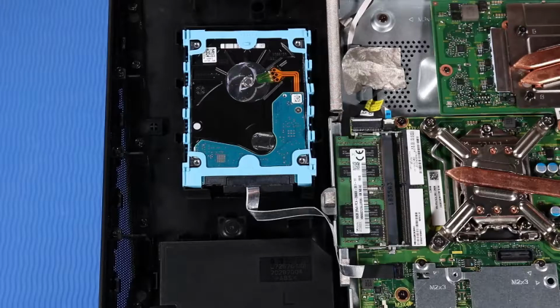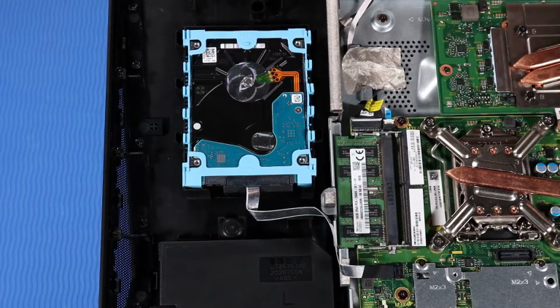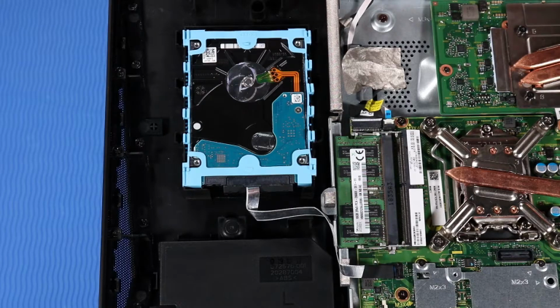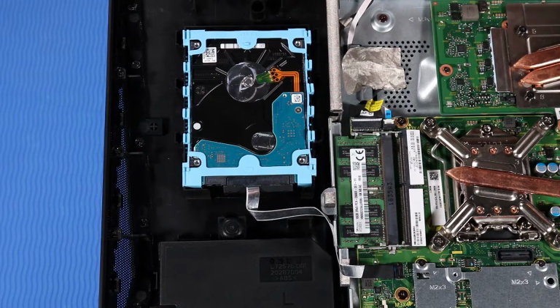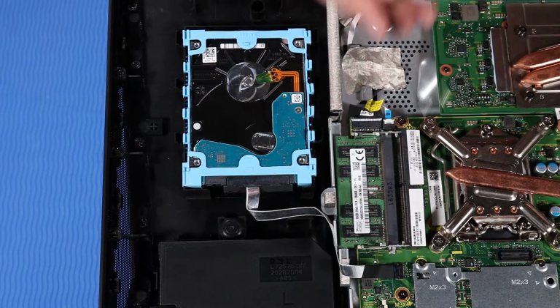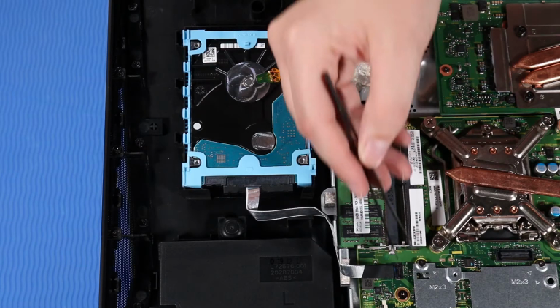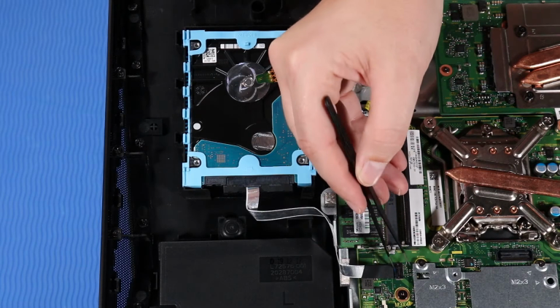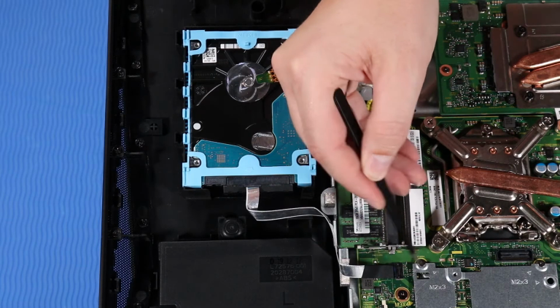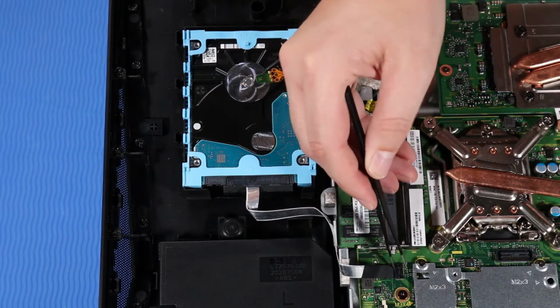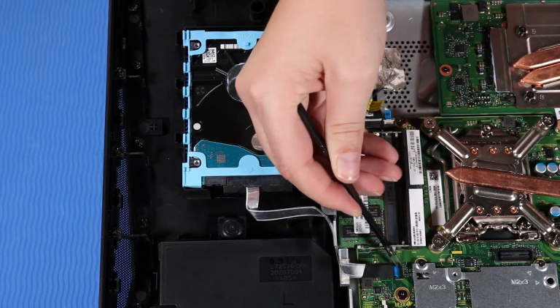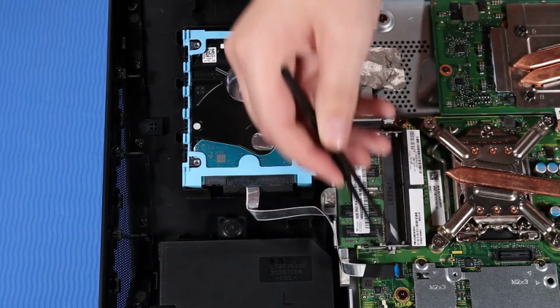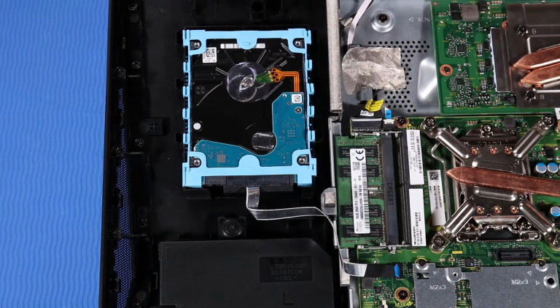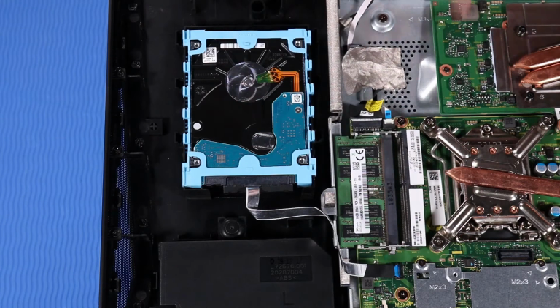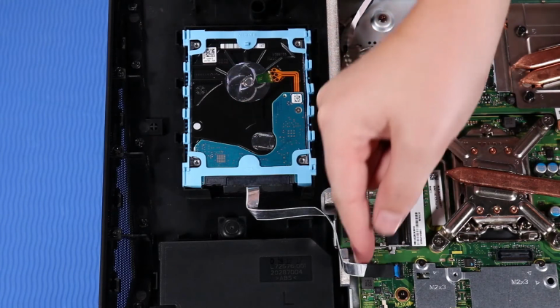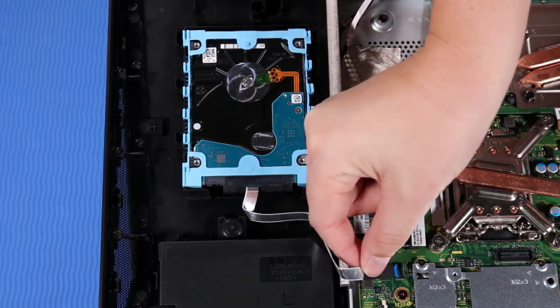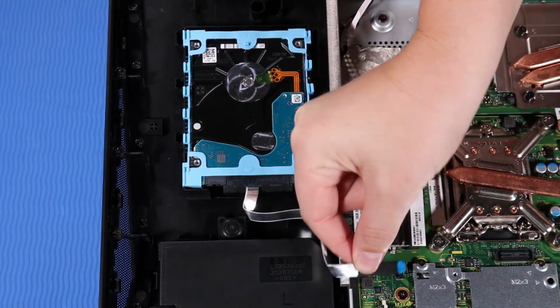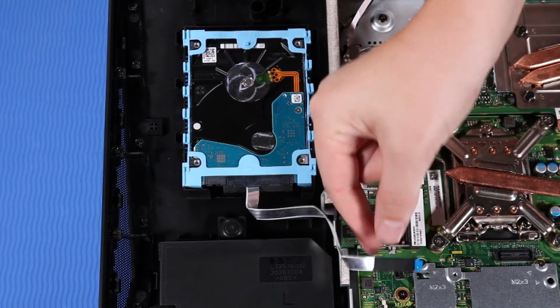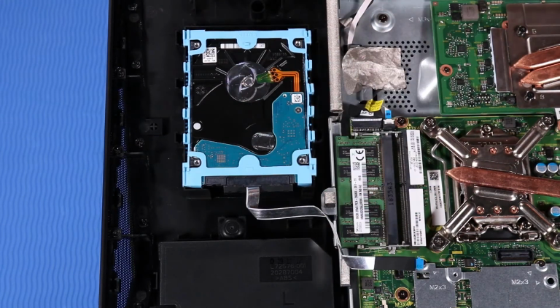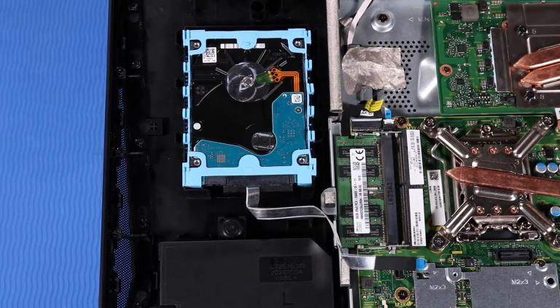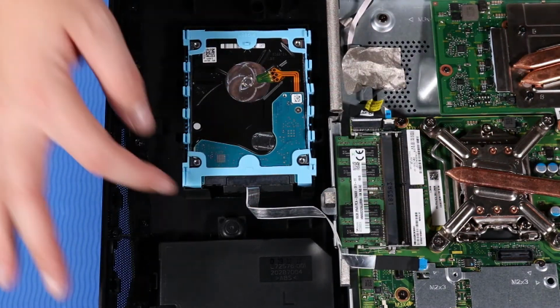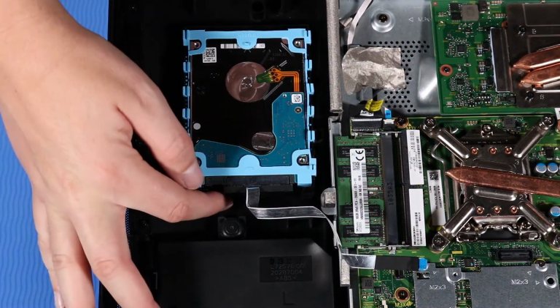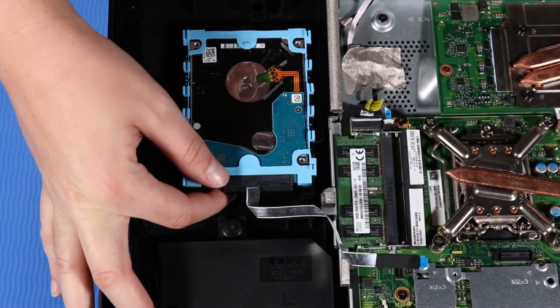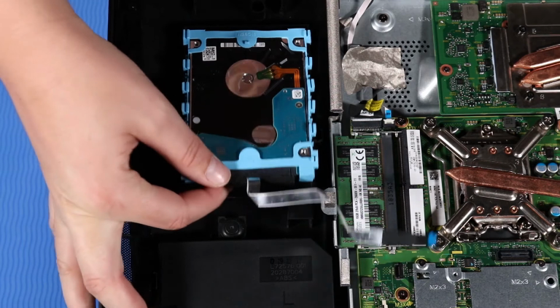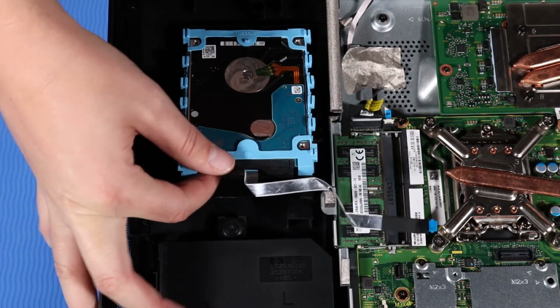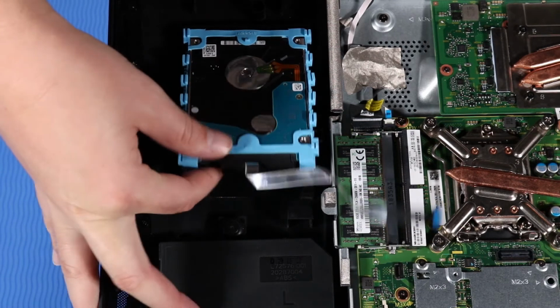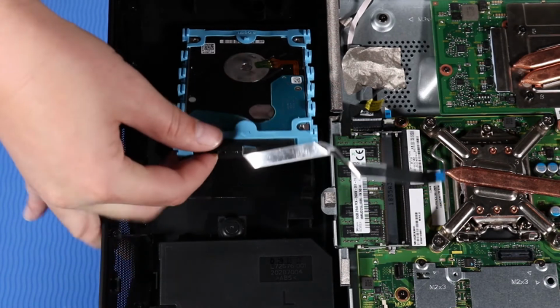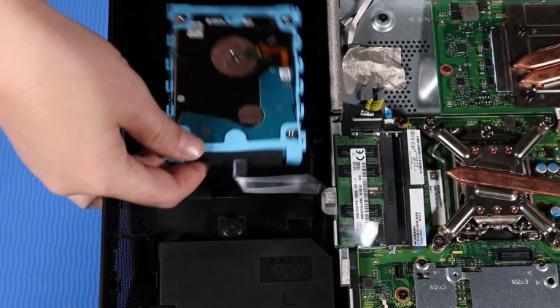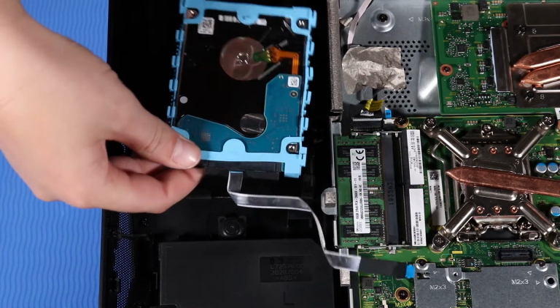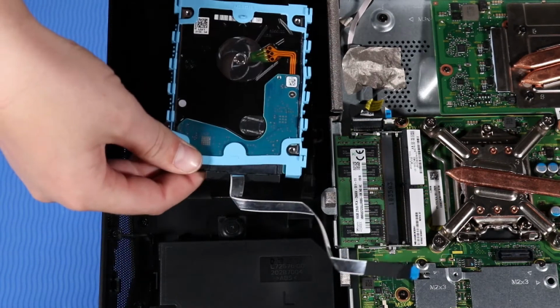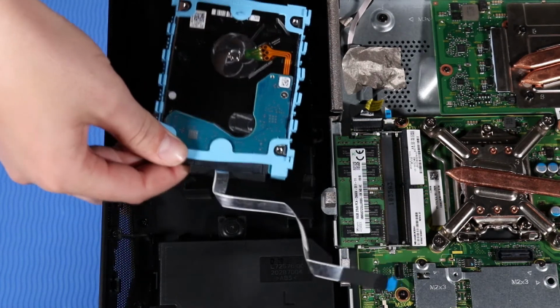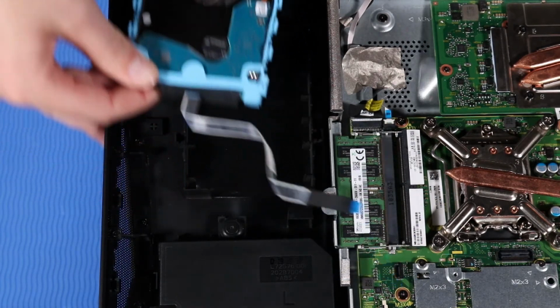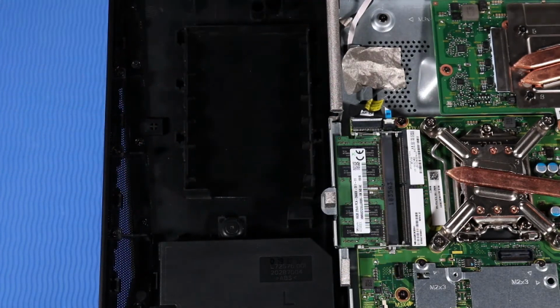Removal. Disconnect the hard disk drive ribbon cable from its ZIF connector on the motherboard. Grasp the hard disk drive assembly and pull upwards, removing it from its cradle on the back cover.